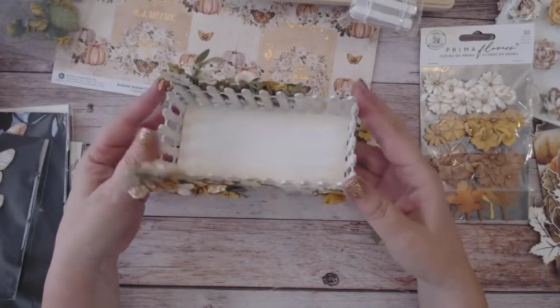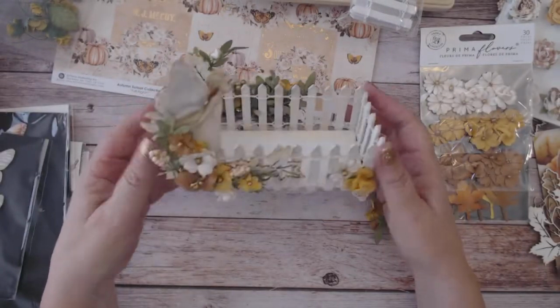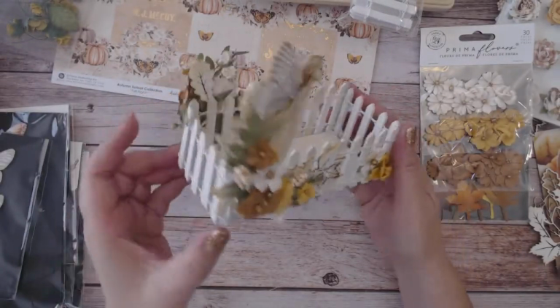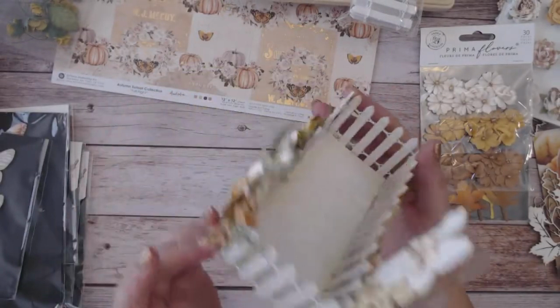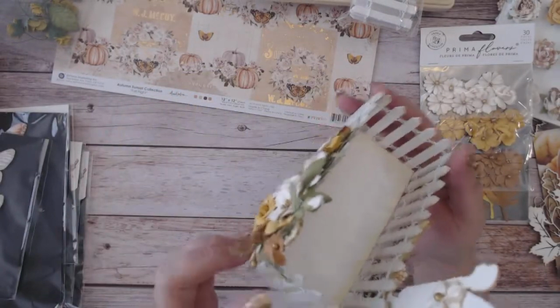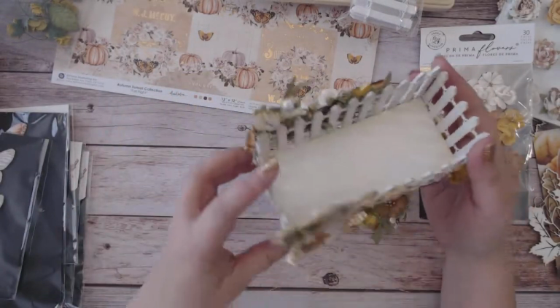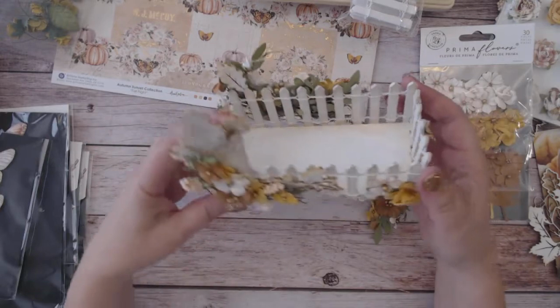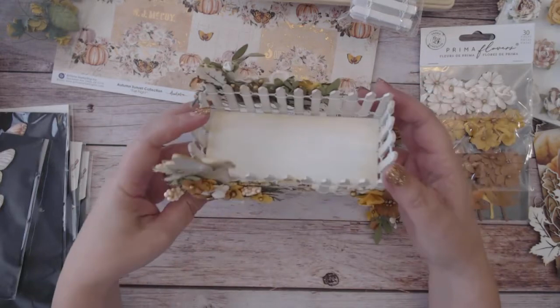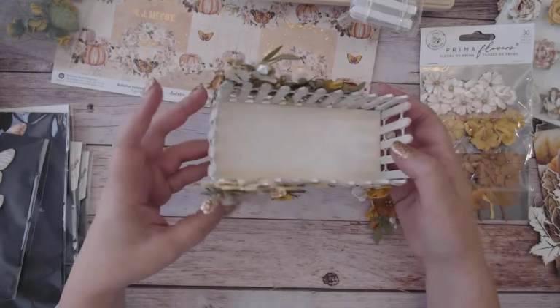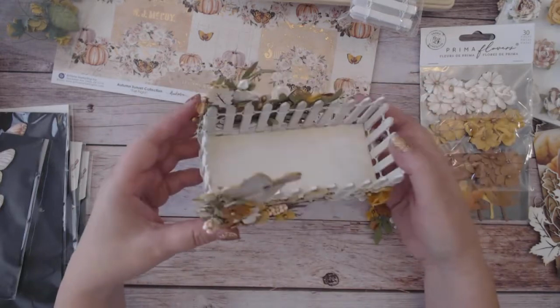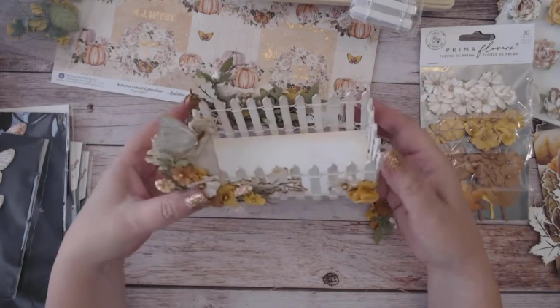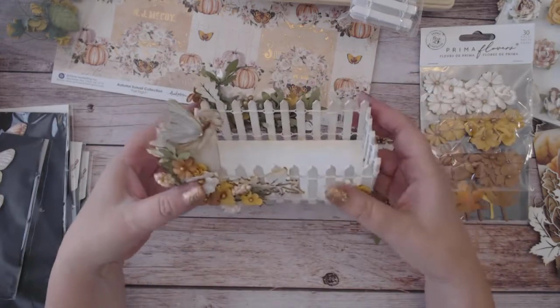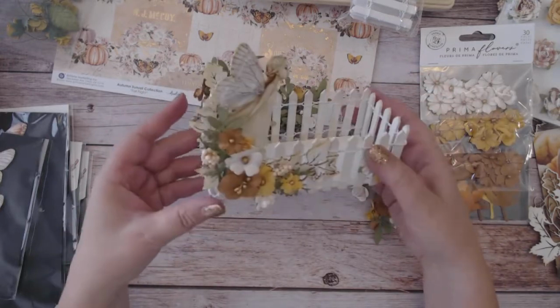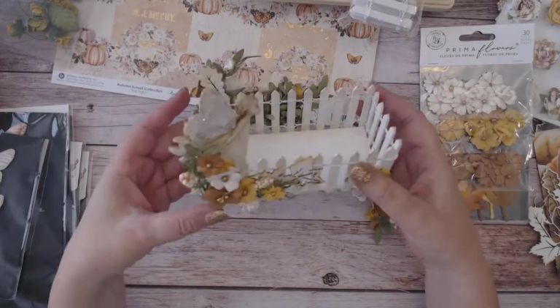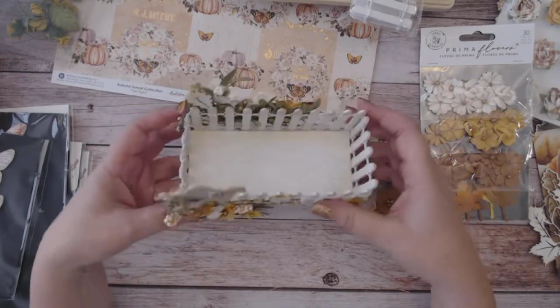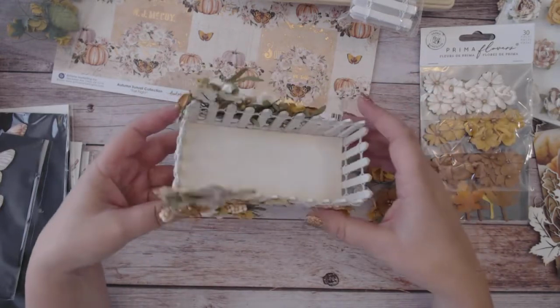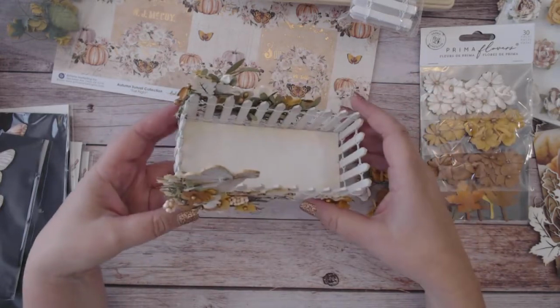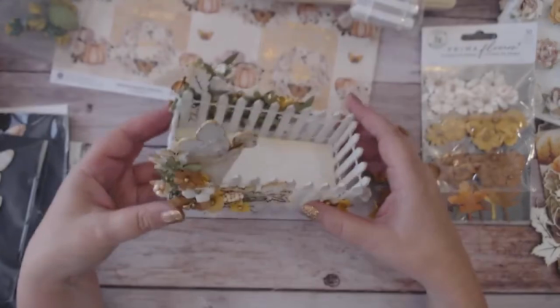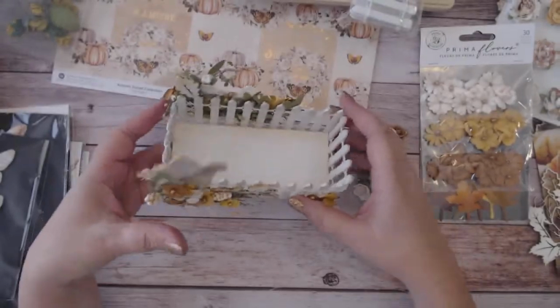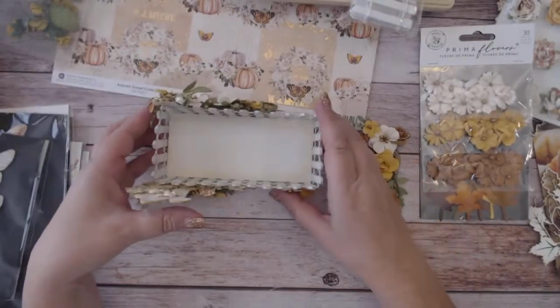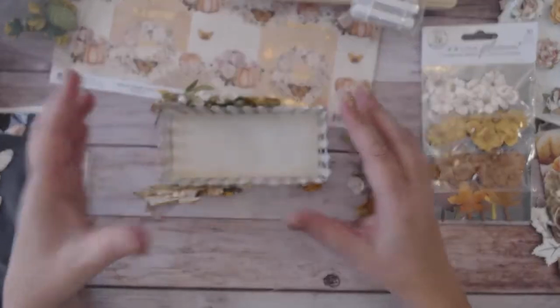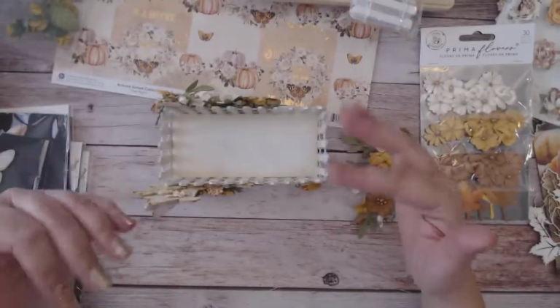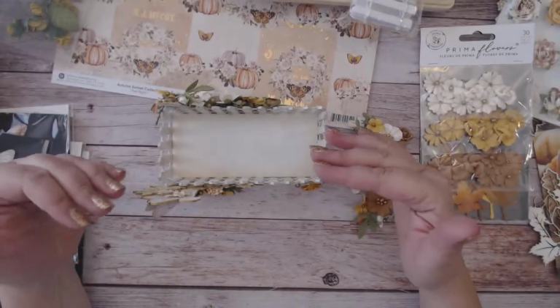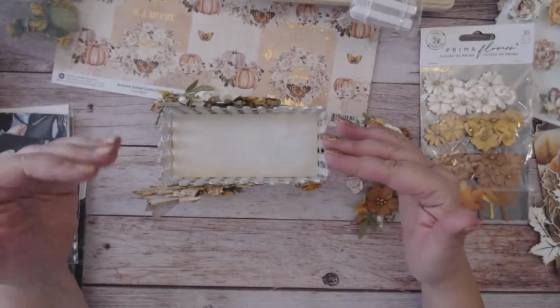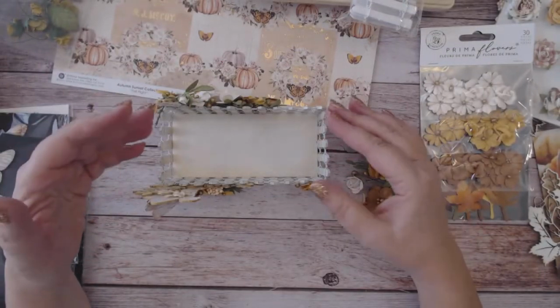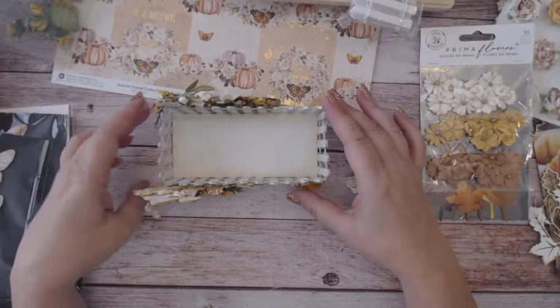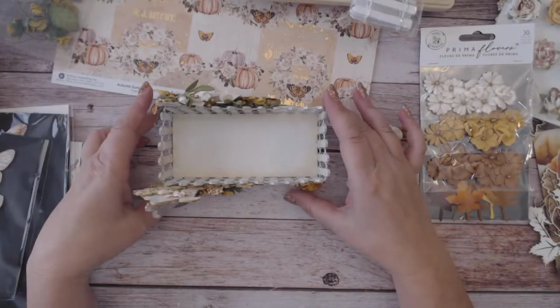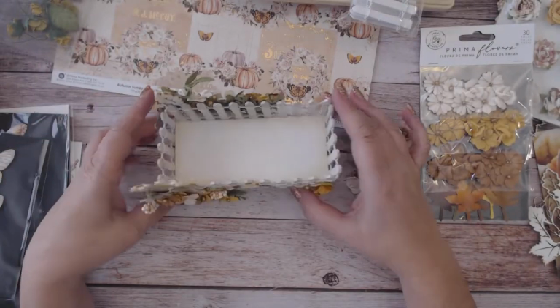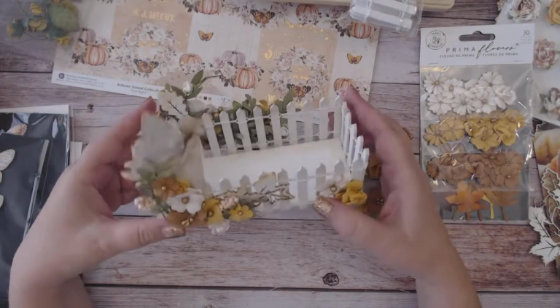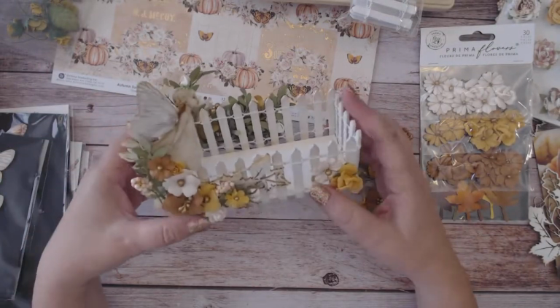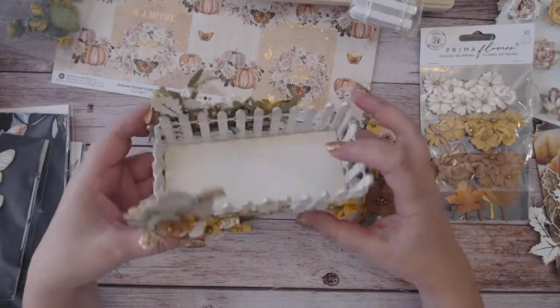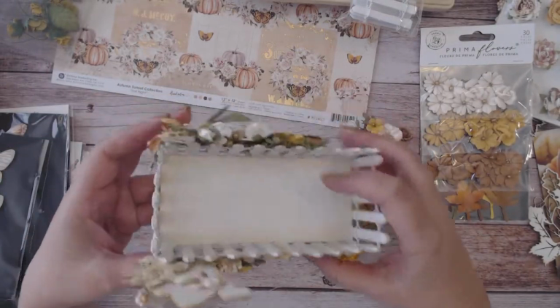I'd never done anything like this before. I'm probably going to do it more often because I just love how my albums have a home to set in. I think it's really fun.